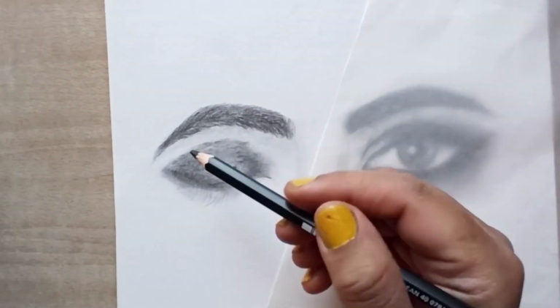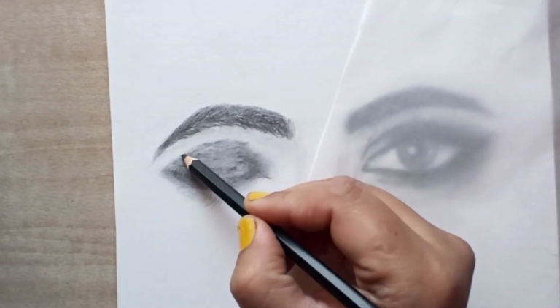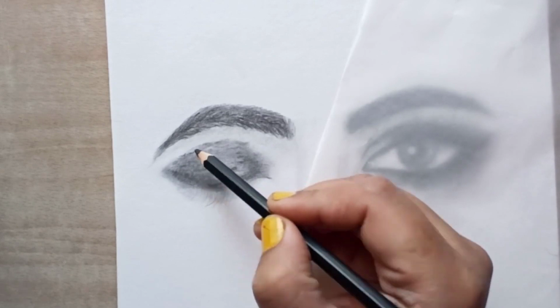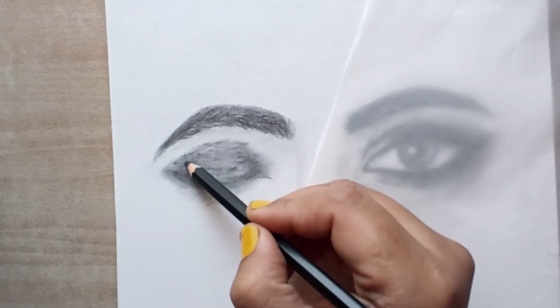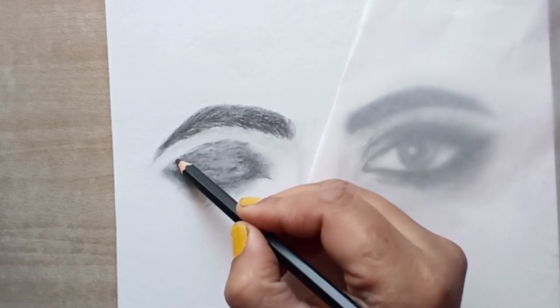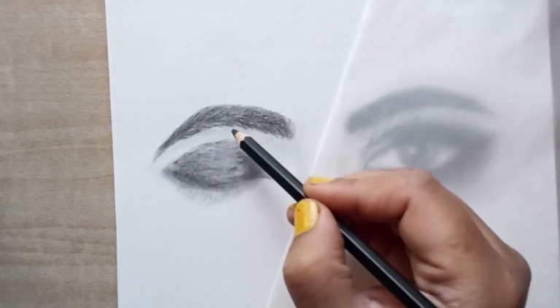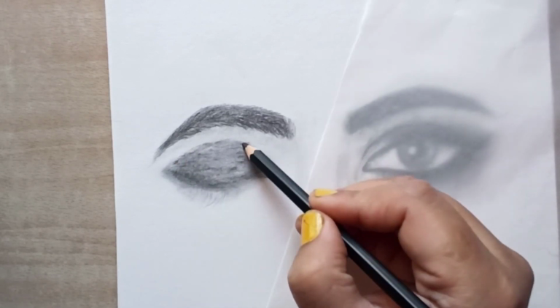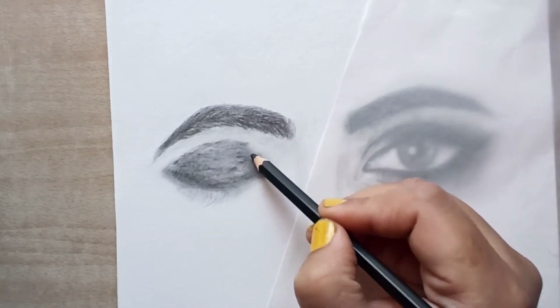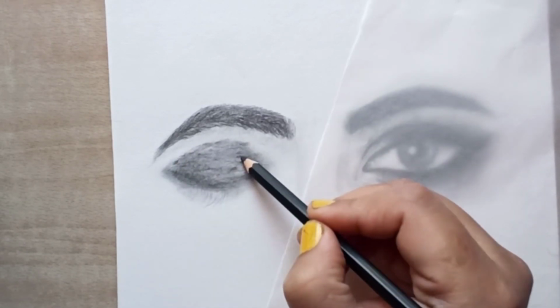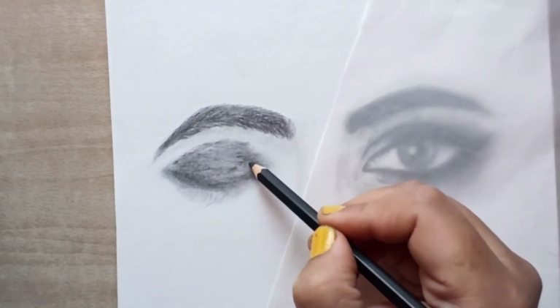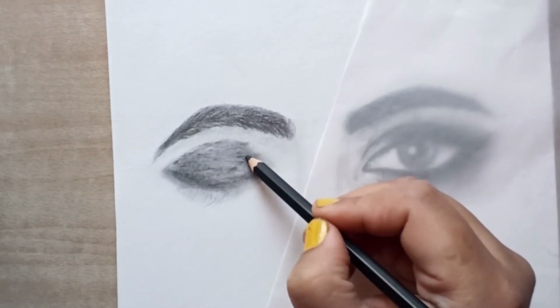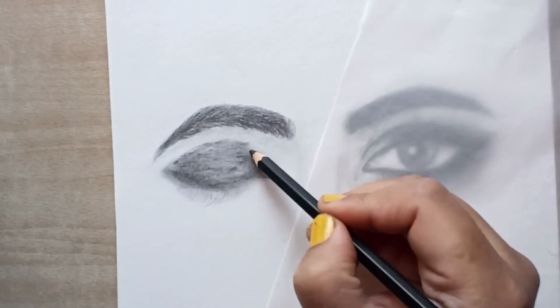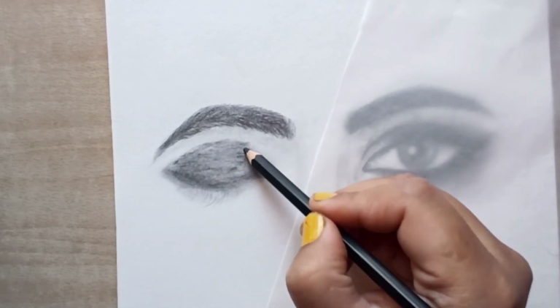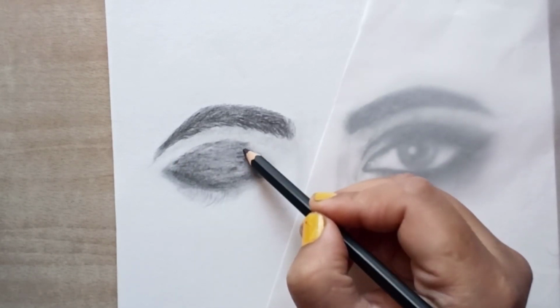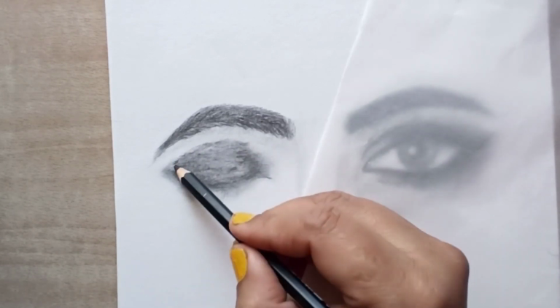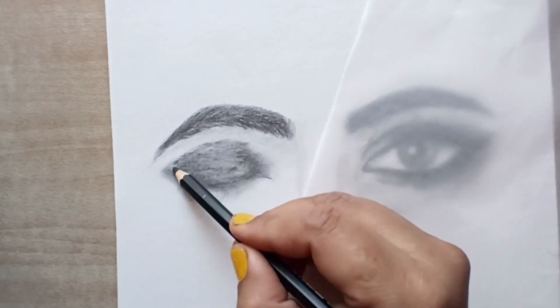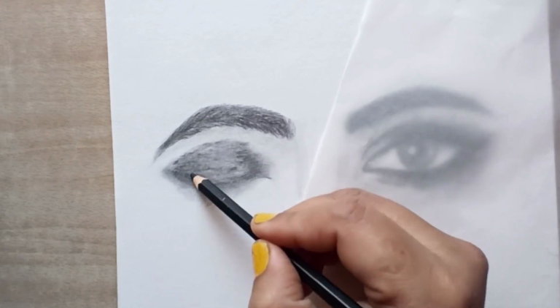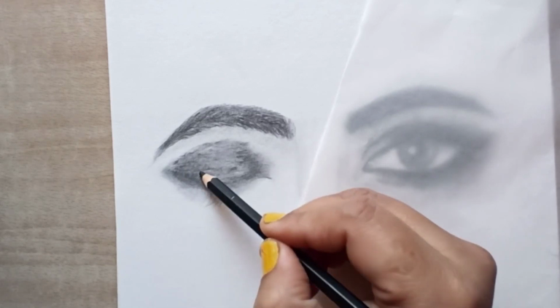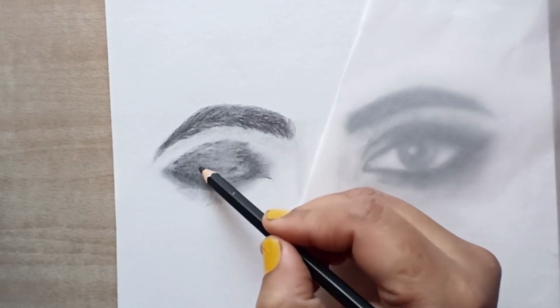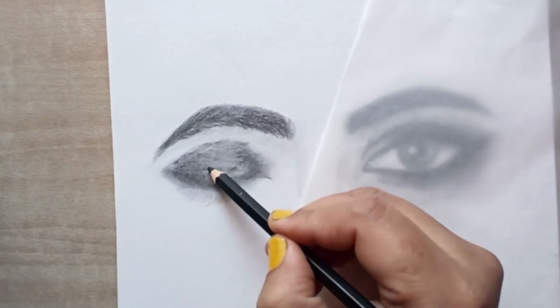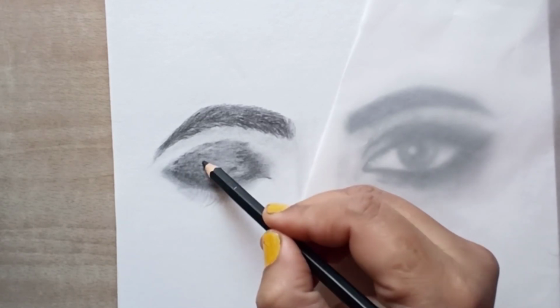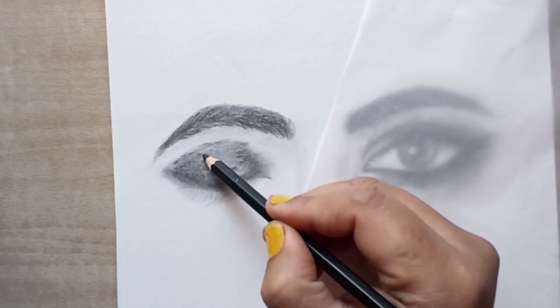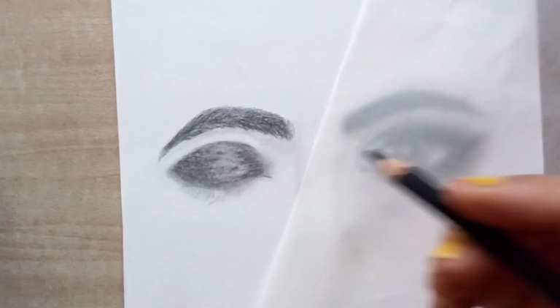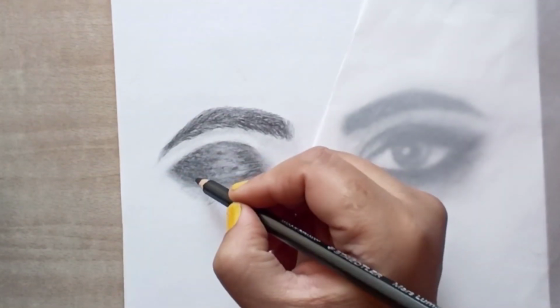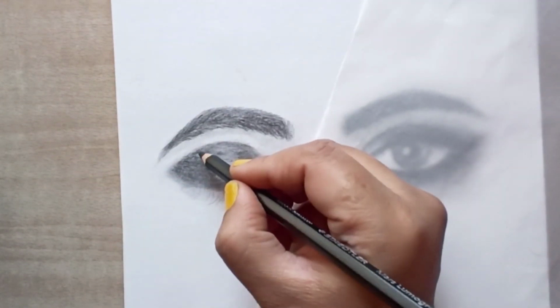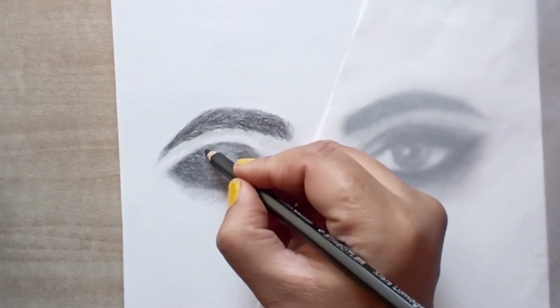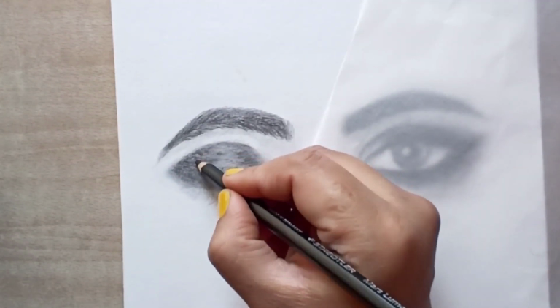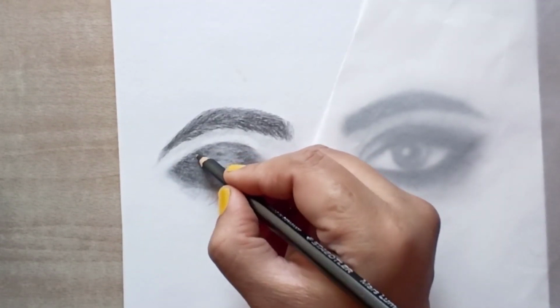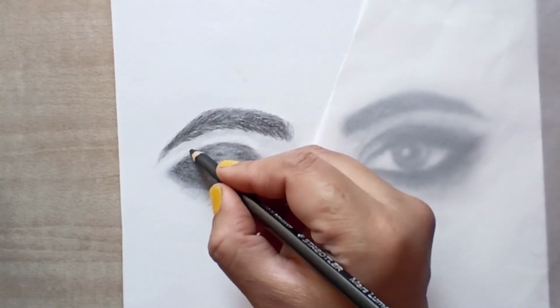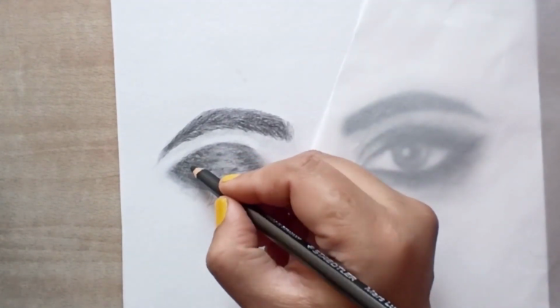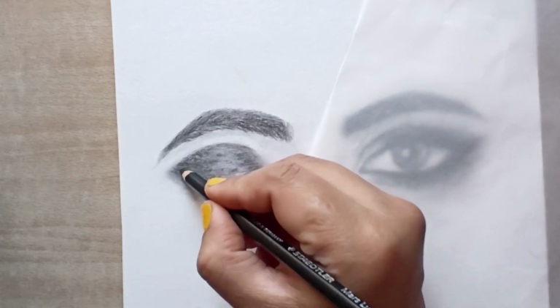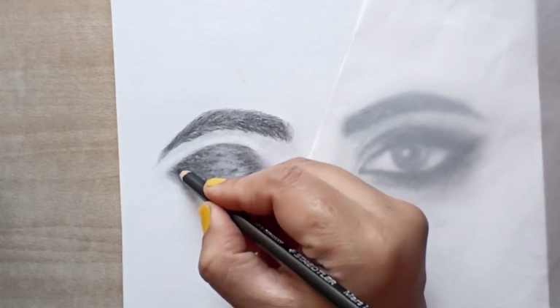Now we will use 6B pencil and repeat the process. Then we will use a 9B pencil with a zigzag design.